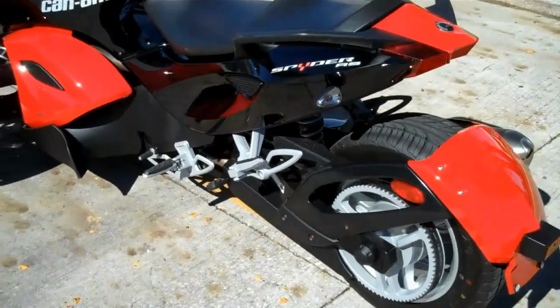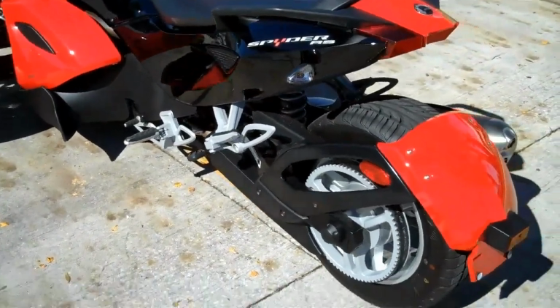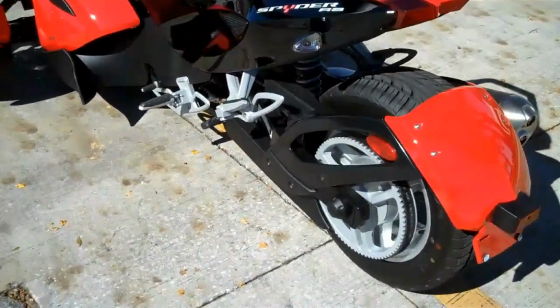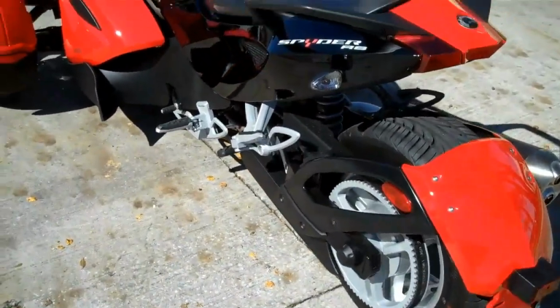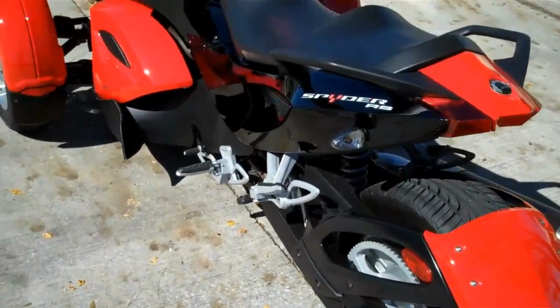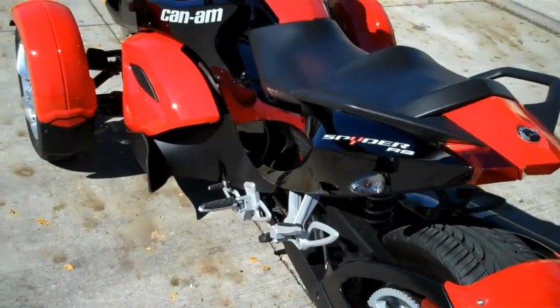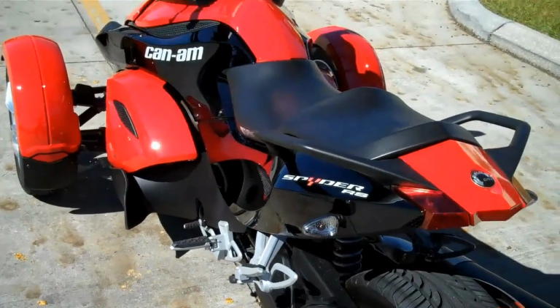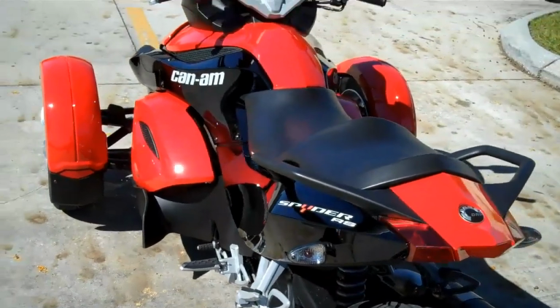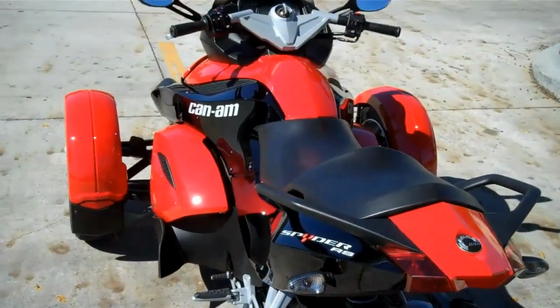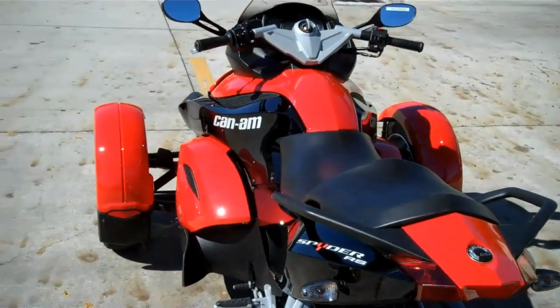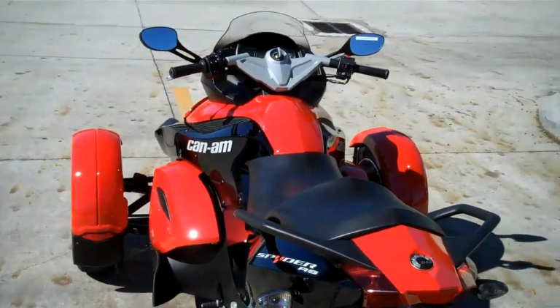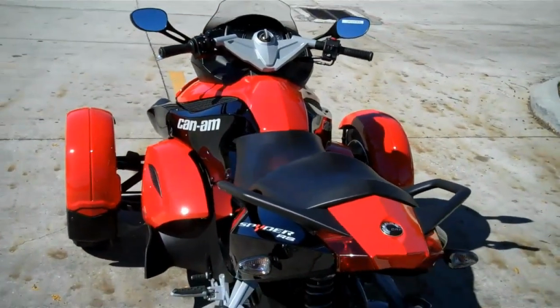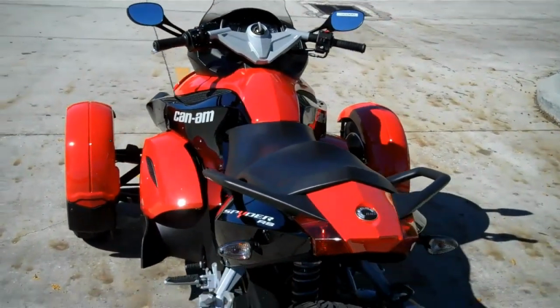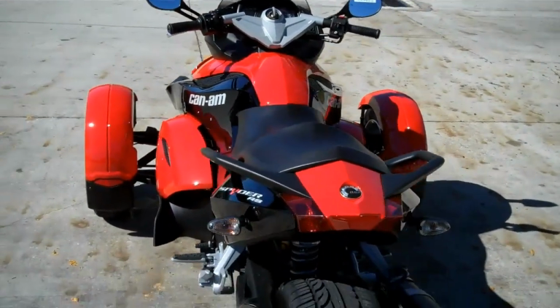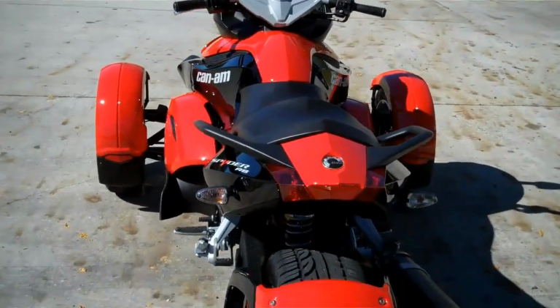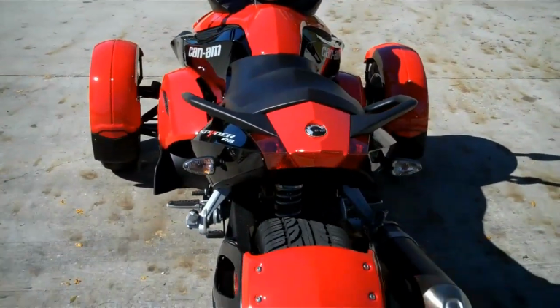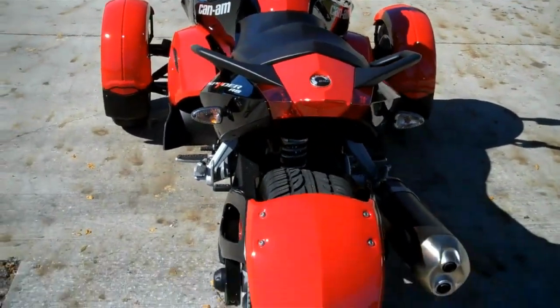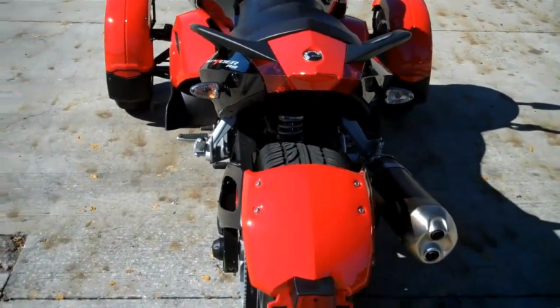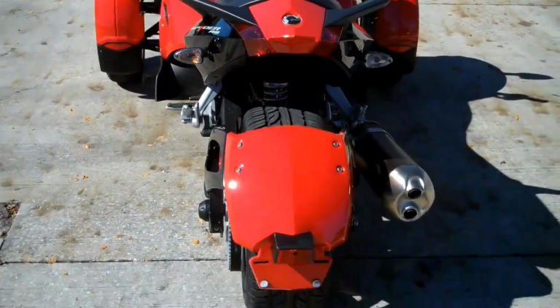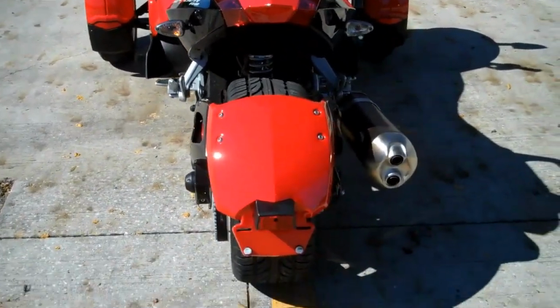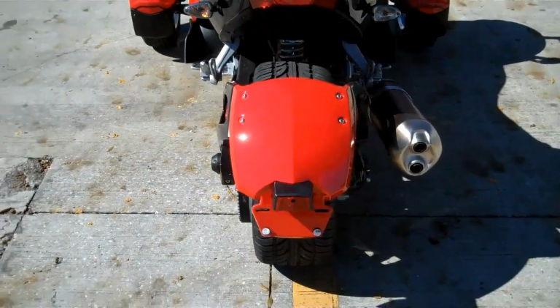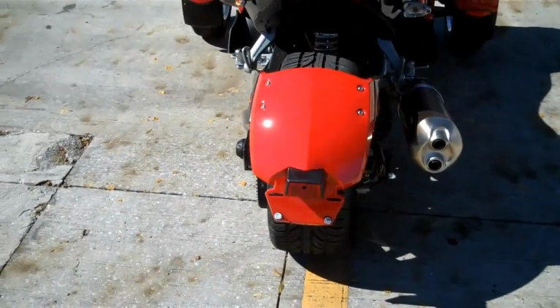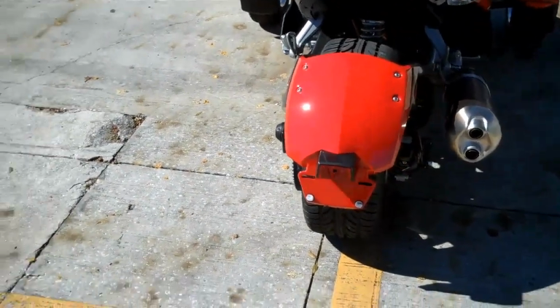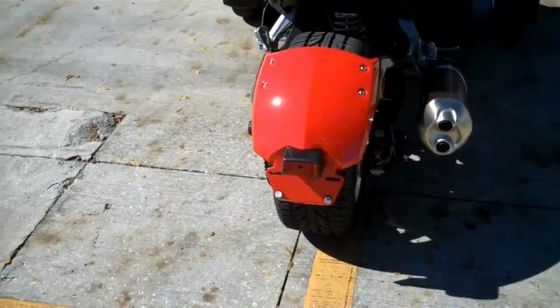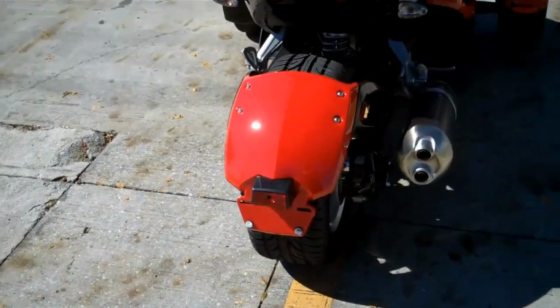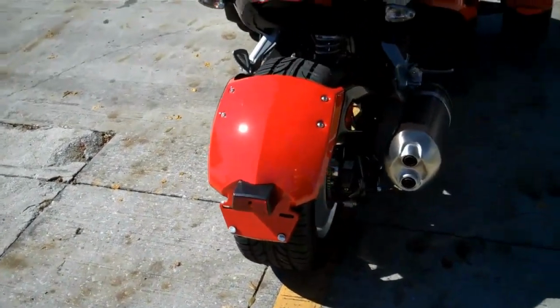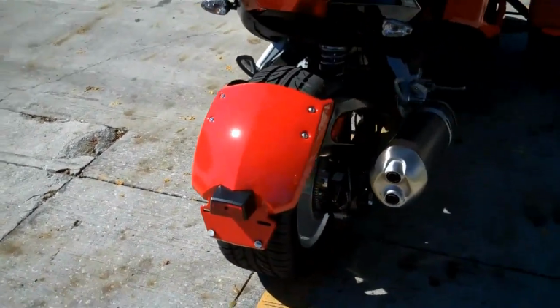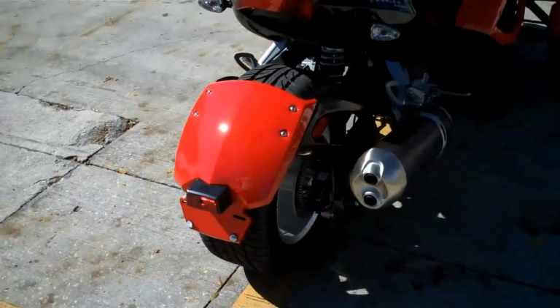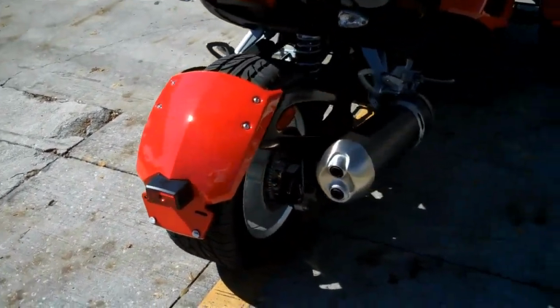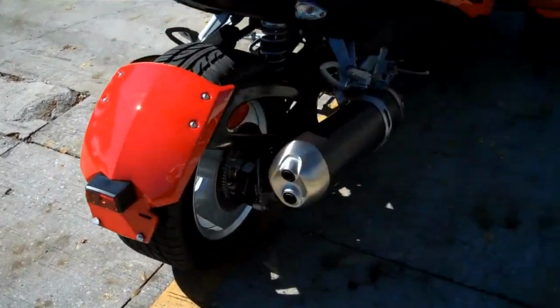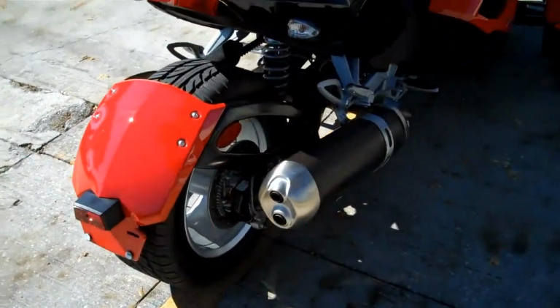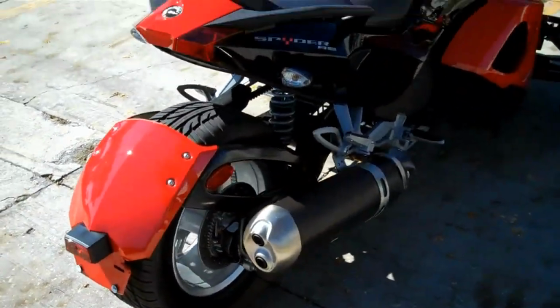A bit of Can-Am trivia is that serial number one in the Vint series was delivered to Jay Leno's house in Burbank, California. He wanted to be the first one to receive one of these and have the prestige of riding it before anyone else.